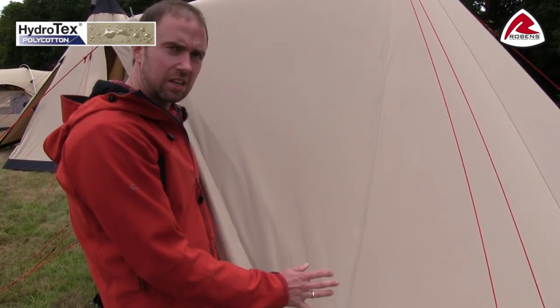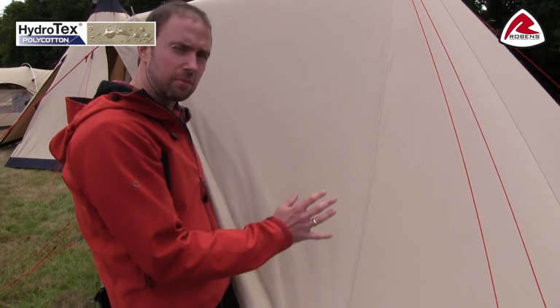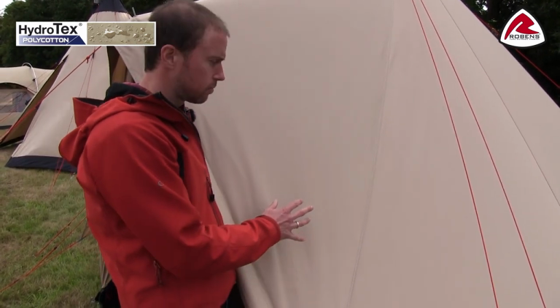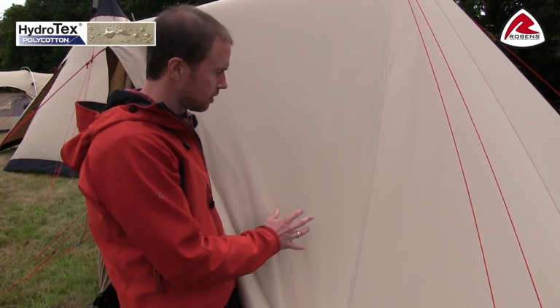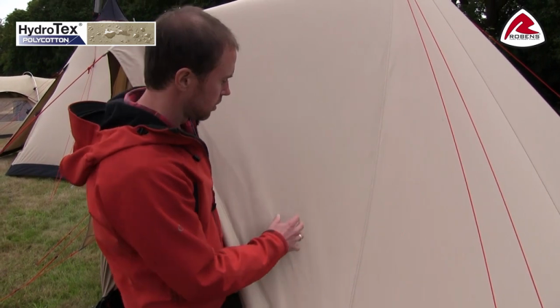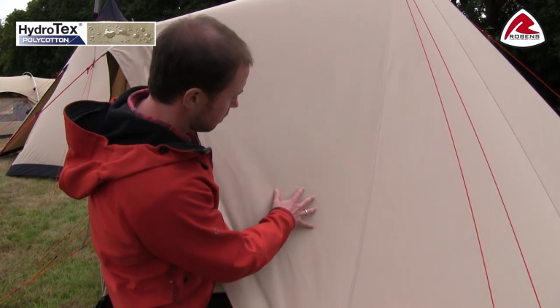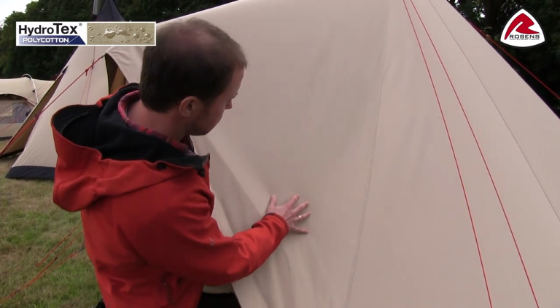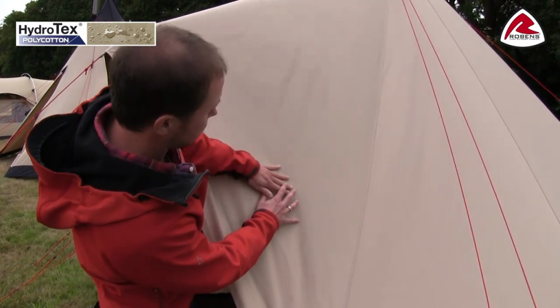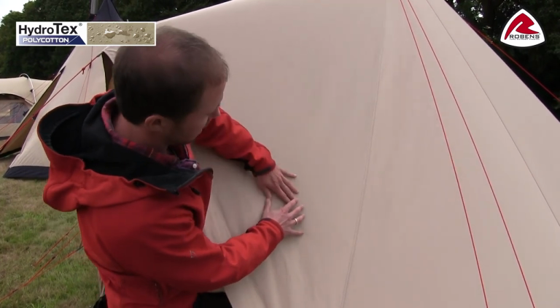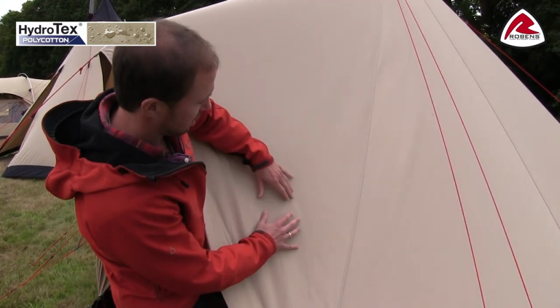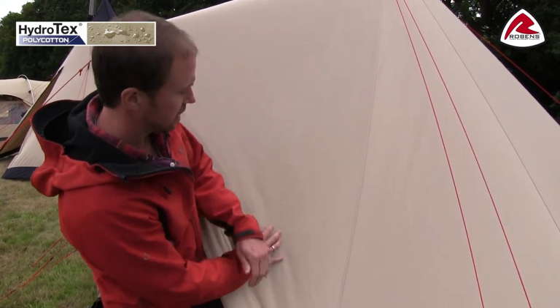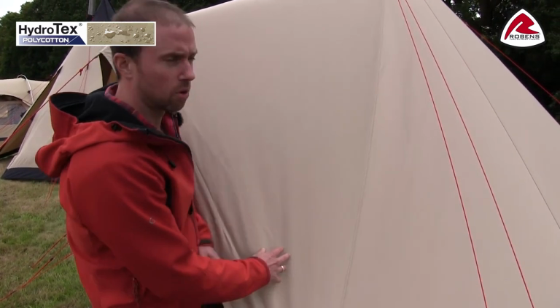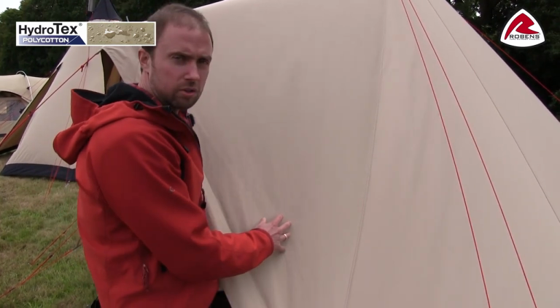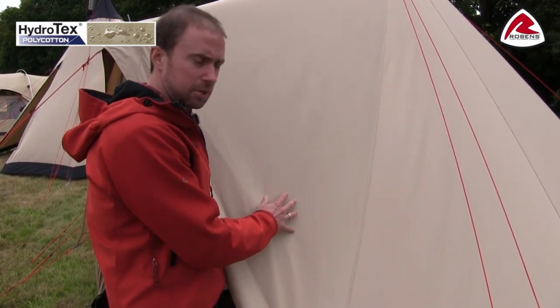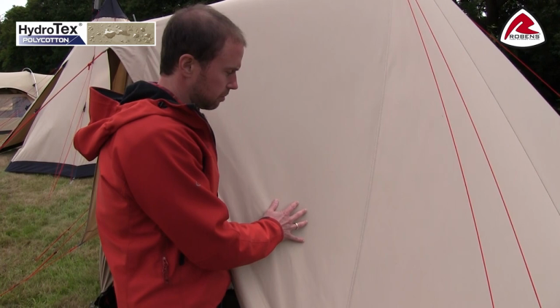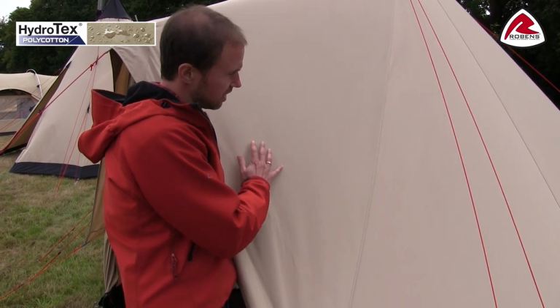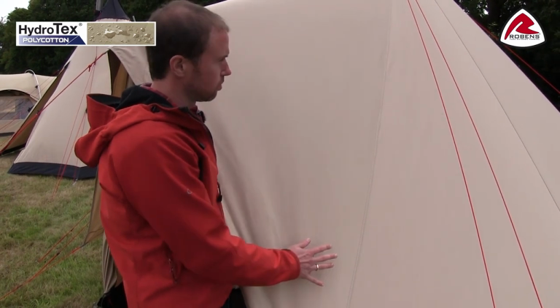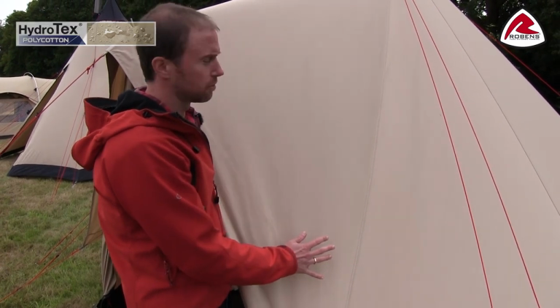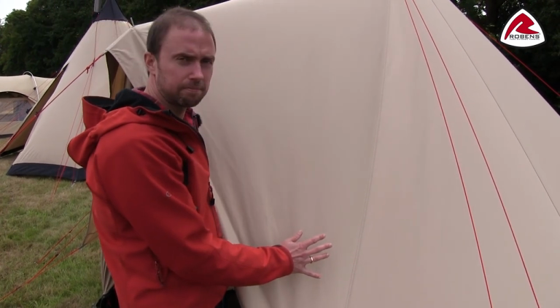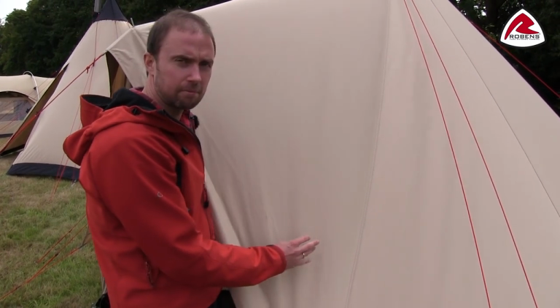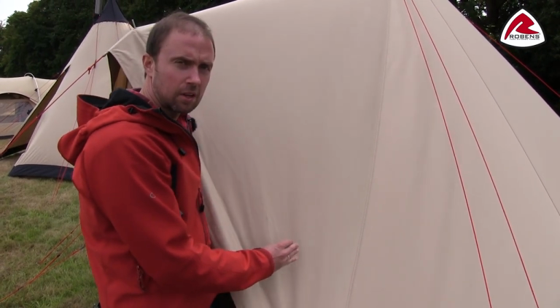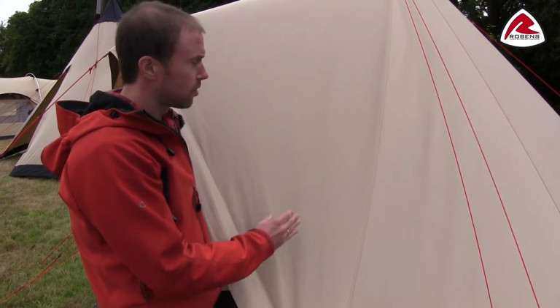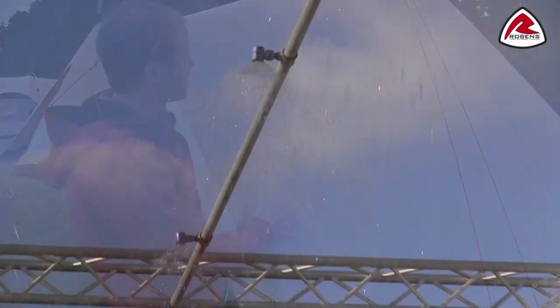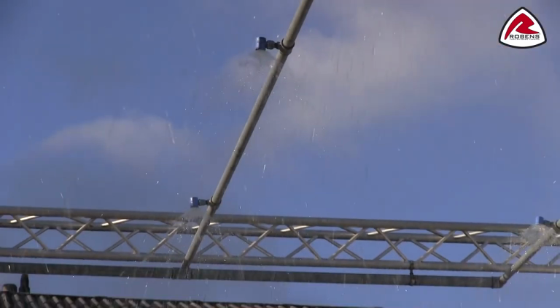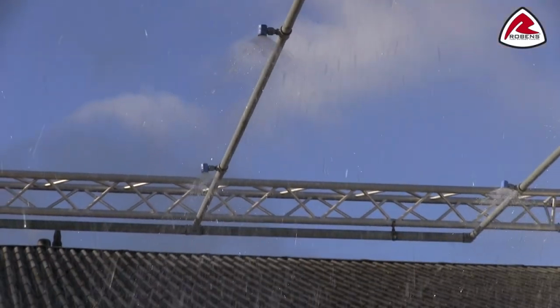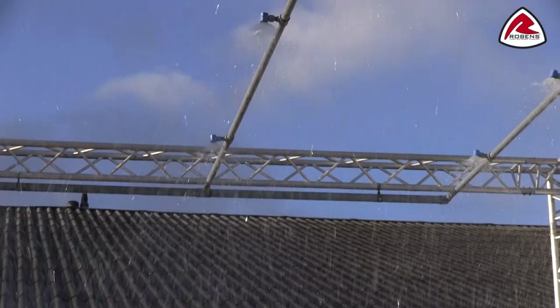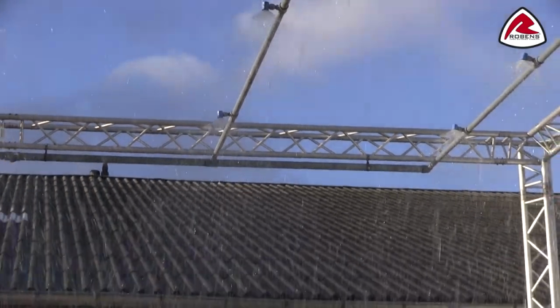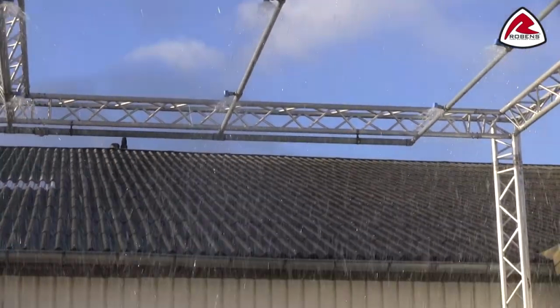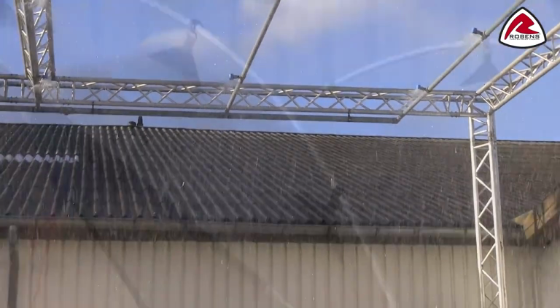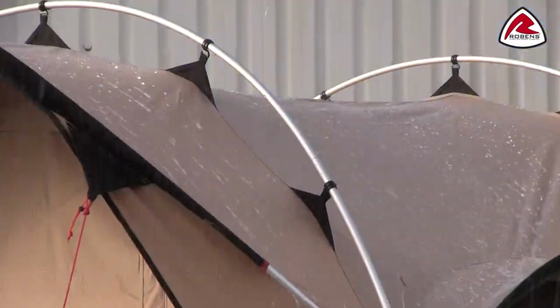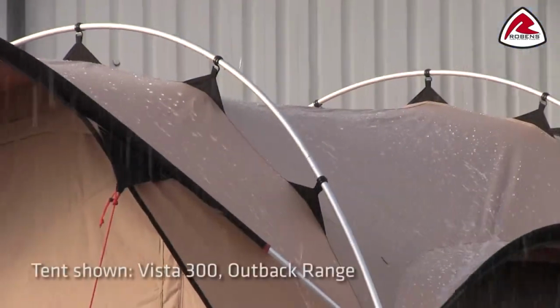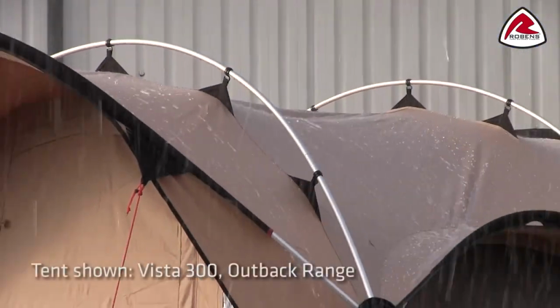If we have heavier rain, the cotton fibre will expand and close any small holes that might be in the fabric, making it totally waterproof. We've also tested the Klondike in our rain facilities to make sure there's absolutely no leakage in the tent.